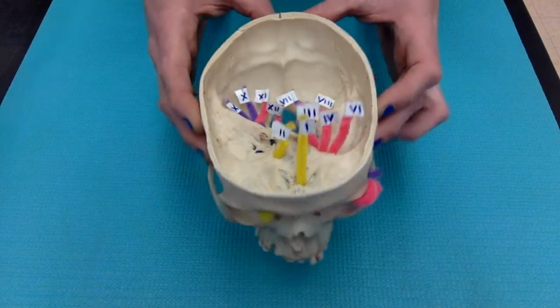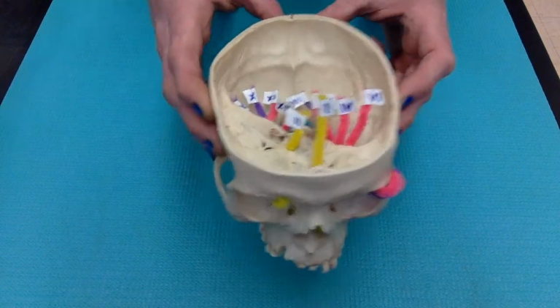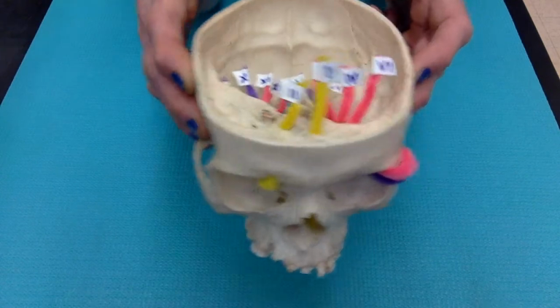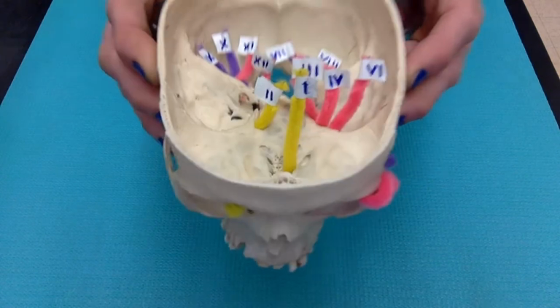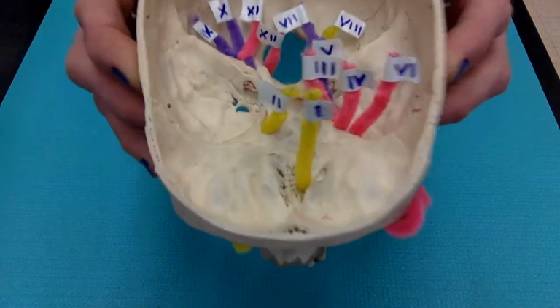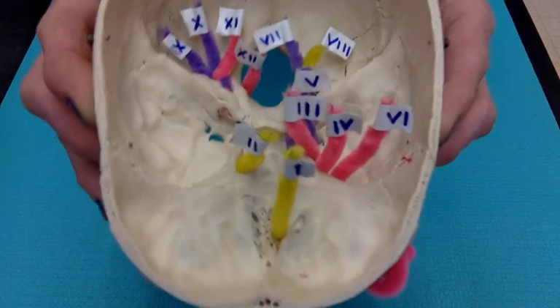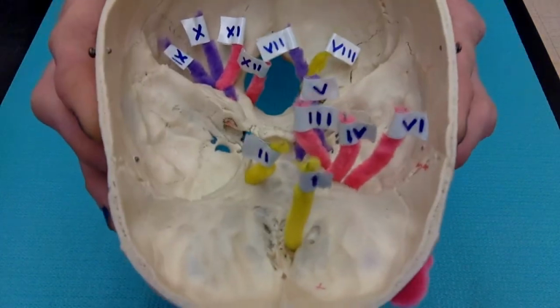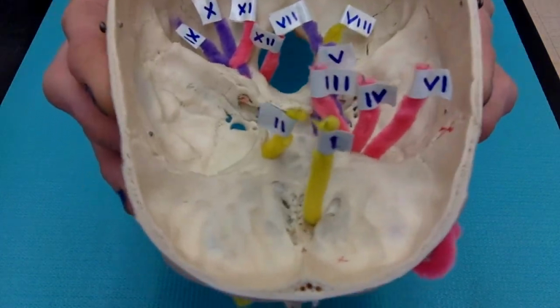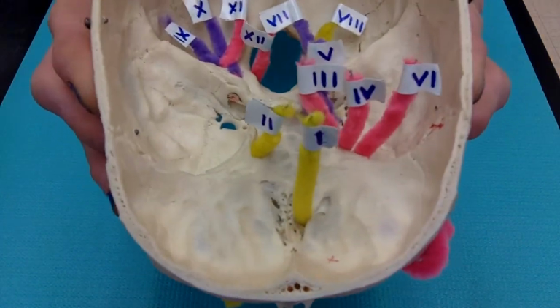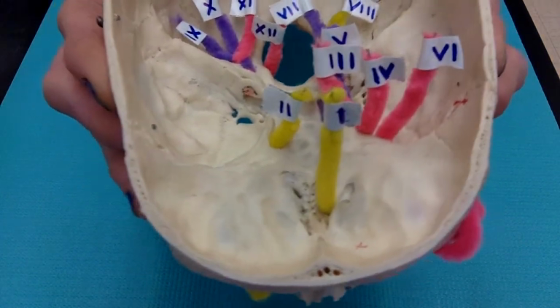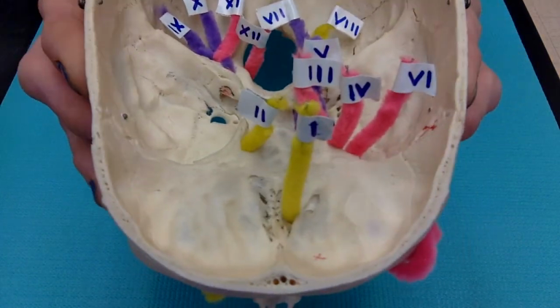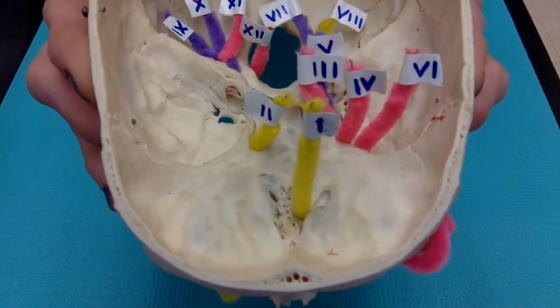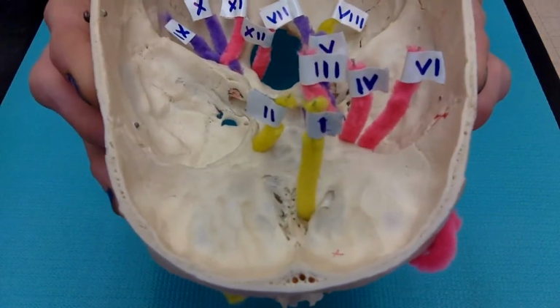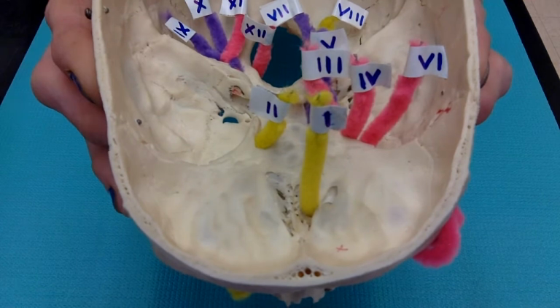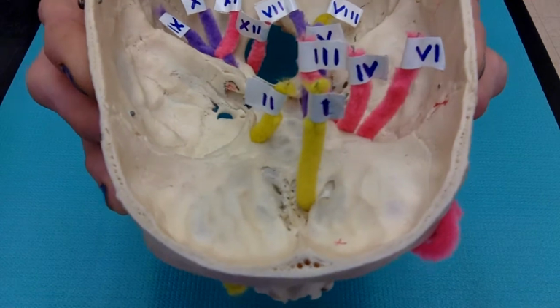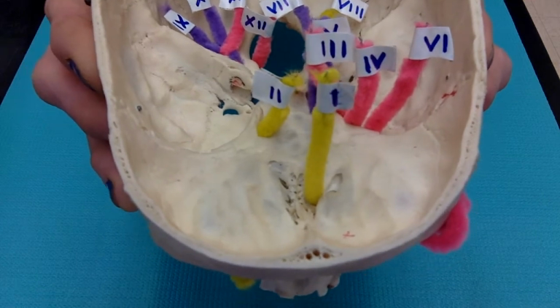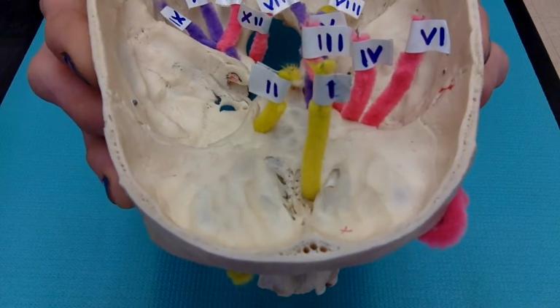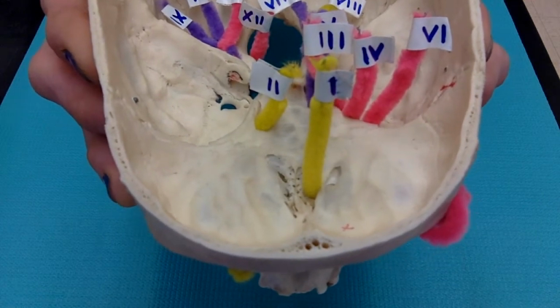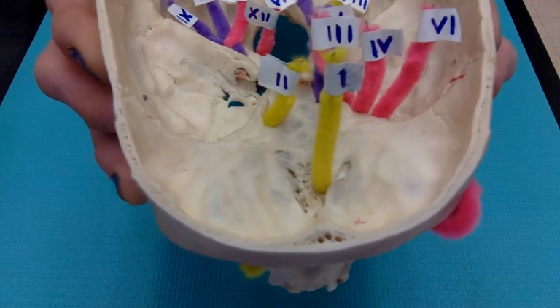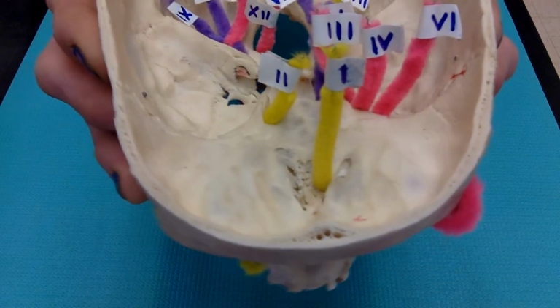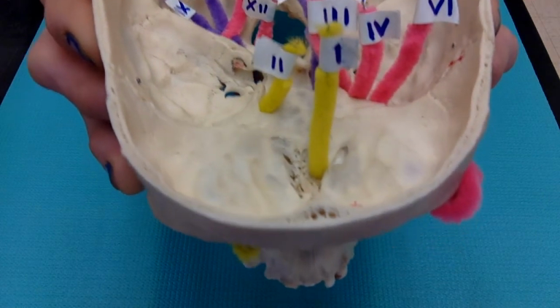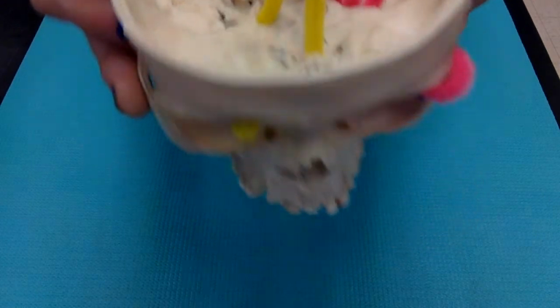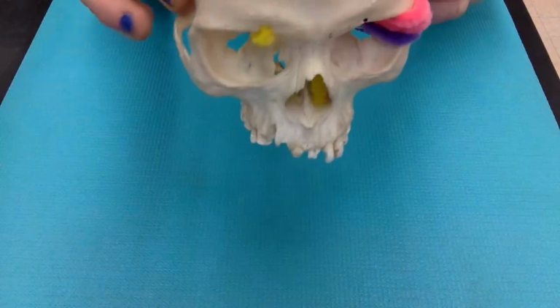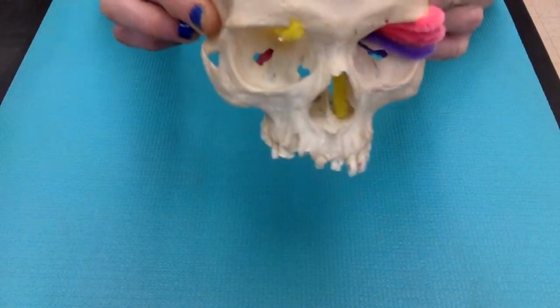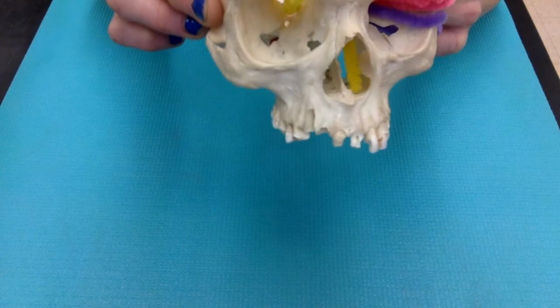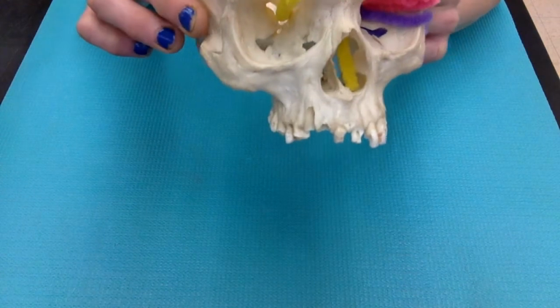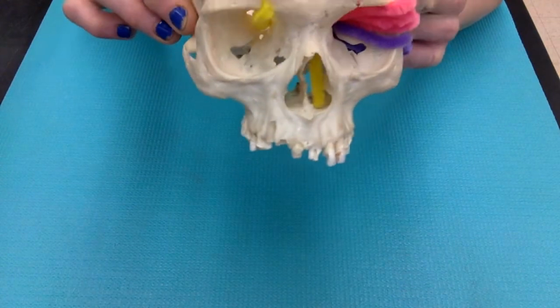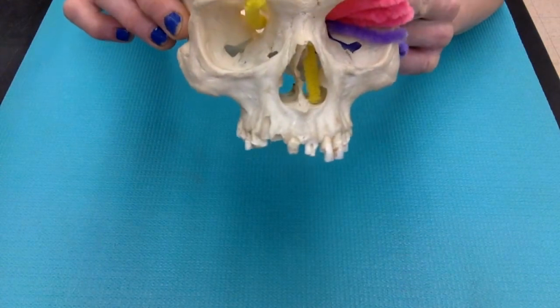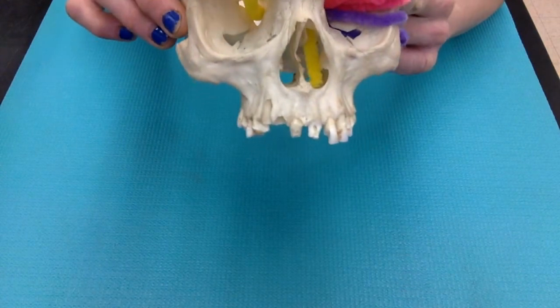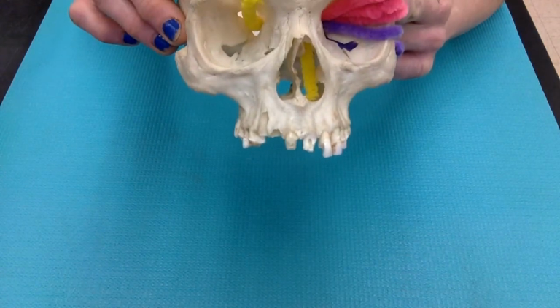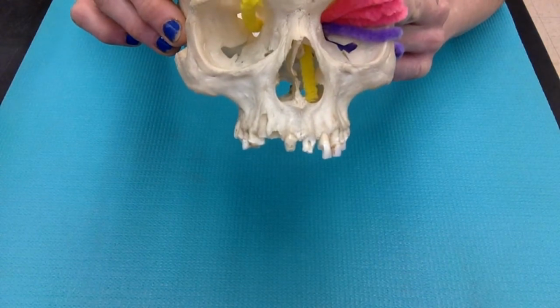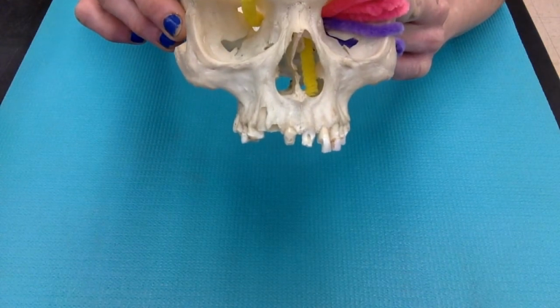Starting with cranial nerve 1, this is the olfactory nerve. It passes through the olfactory foramina found in the cribriform plate of the ethmoid bone. It passes through and goes into the nasal cavity so that we can smell.